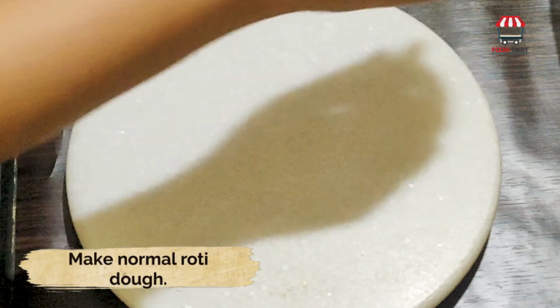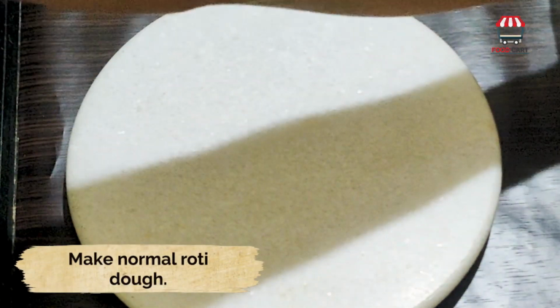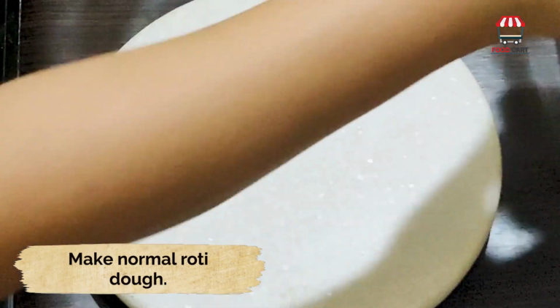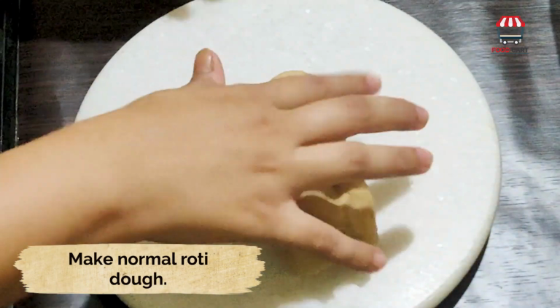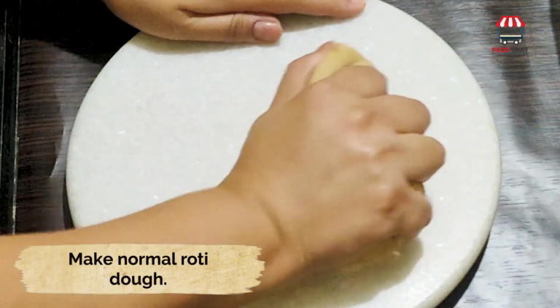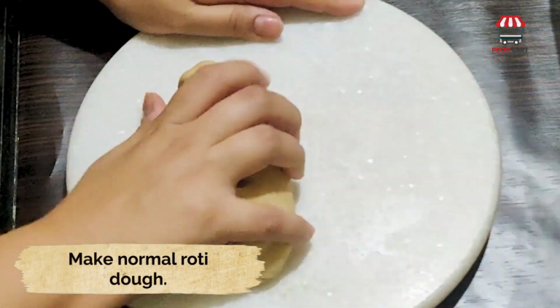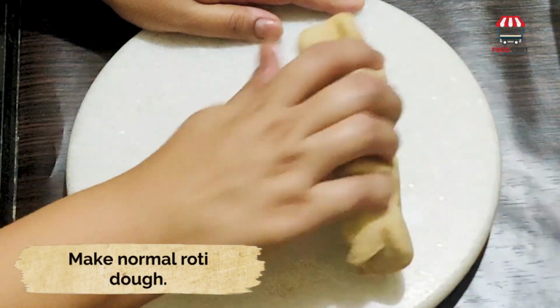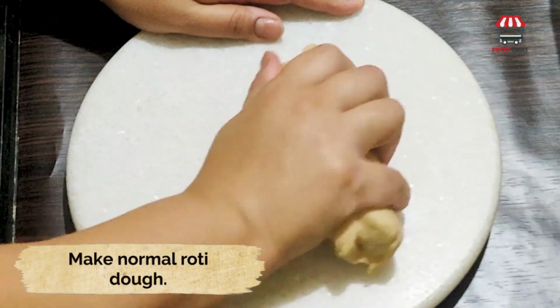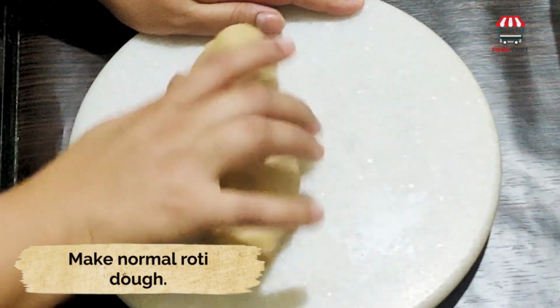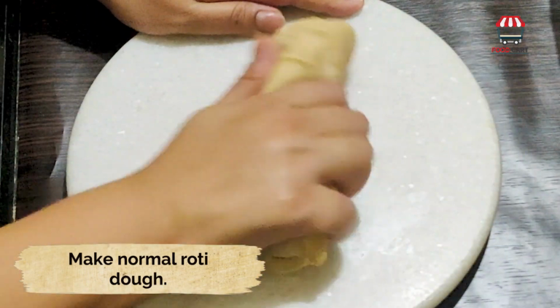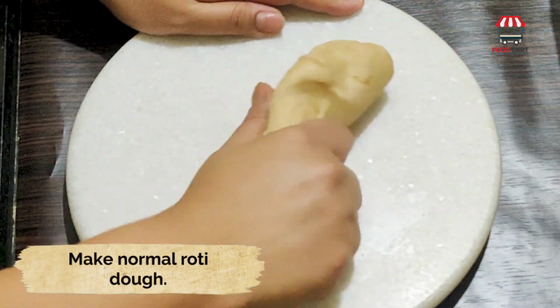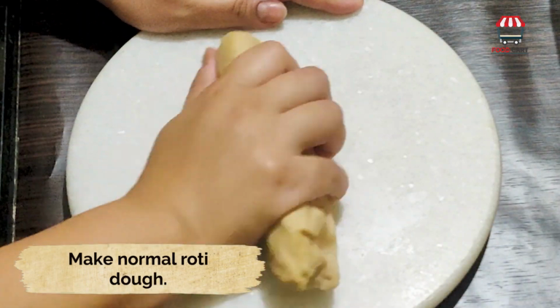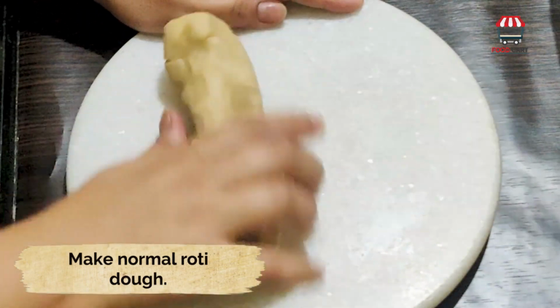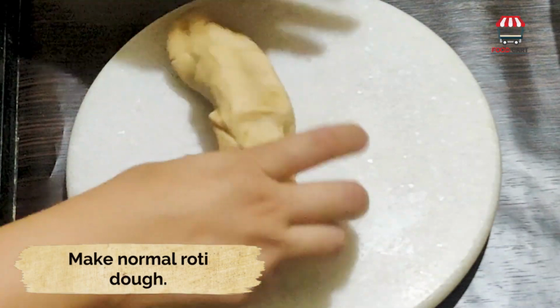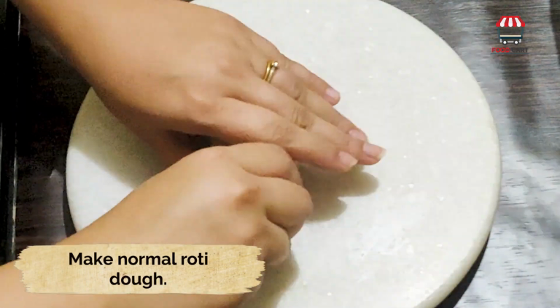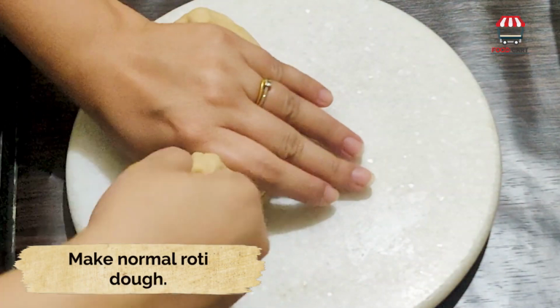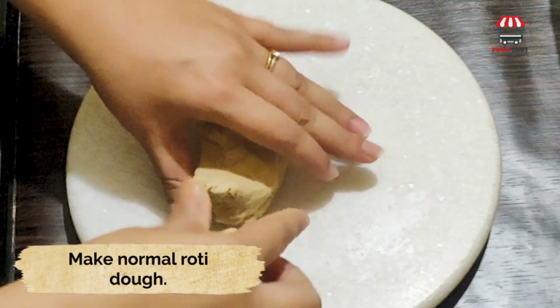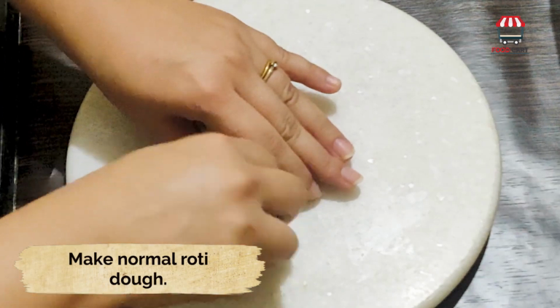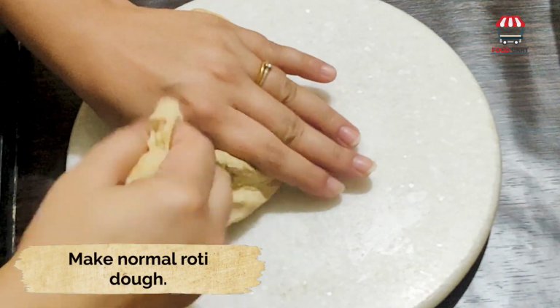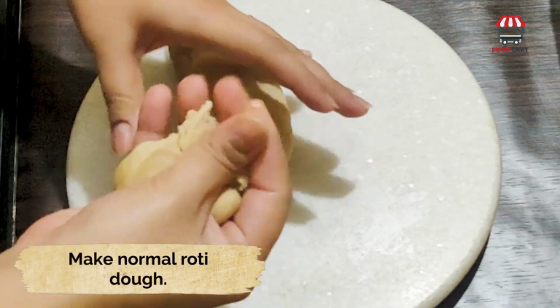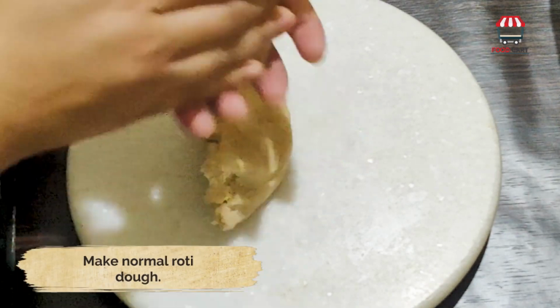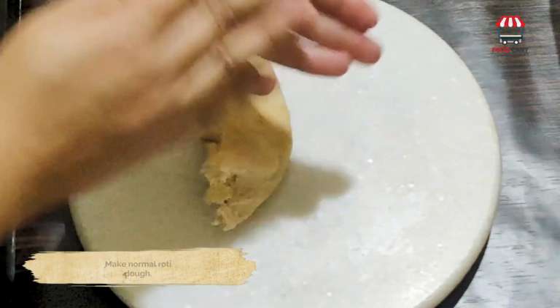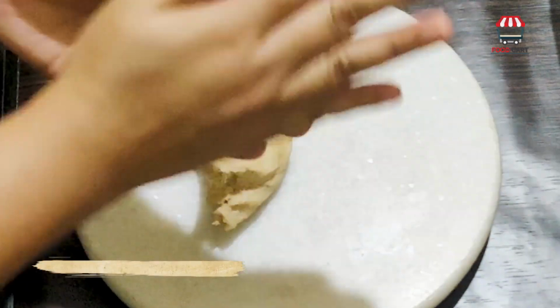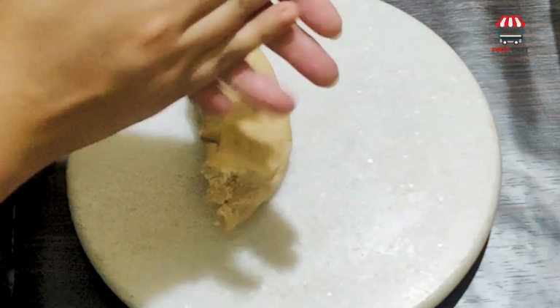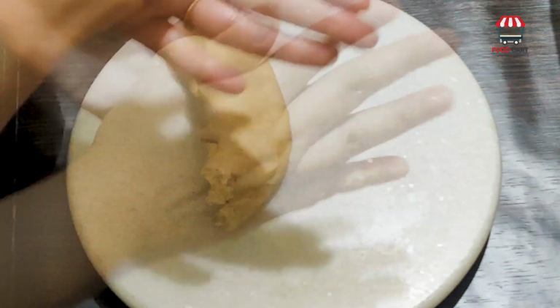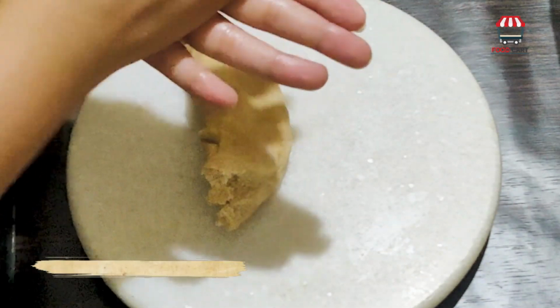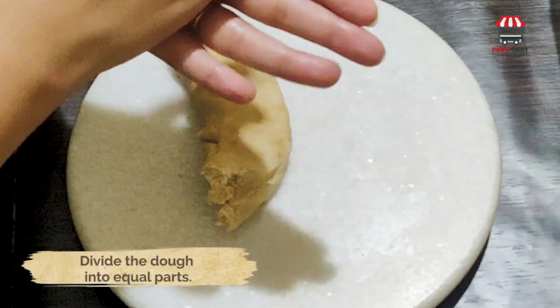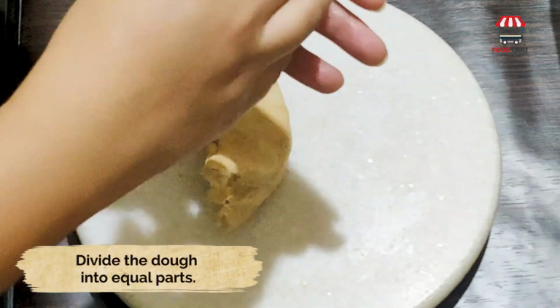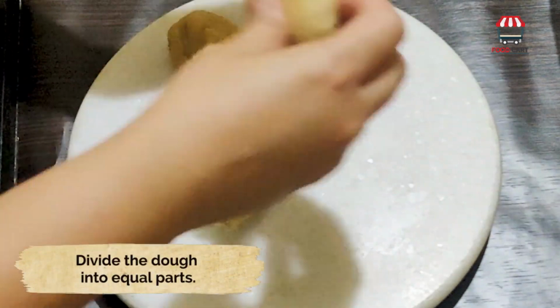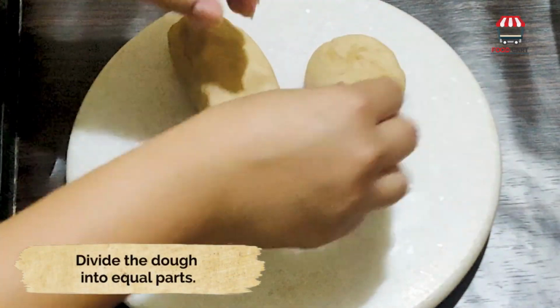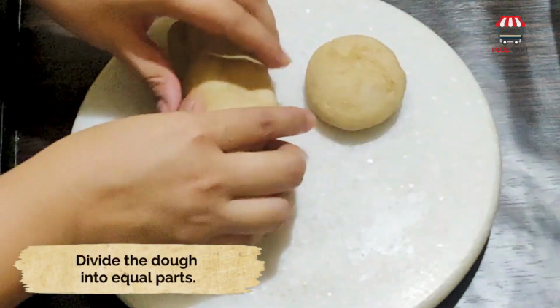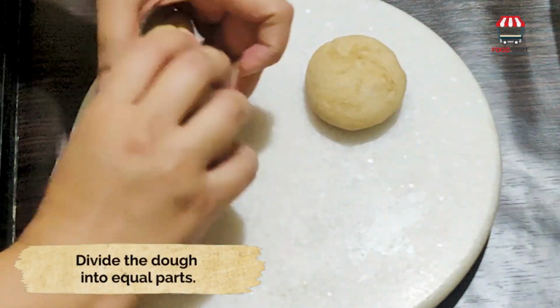Make a normal roti dough and divide it into equal parts.